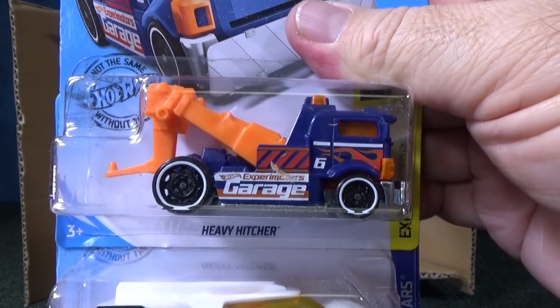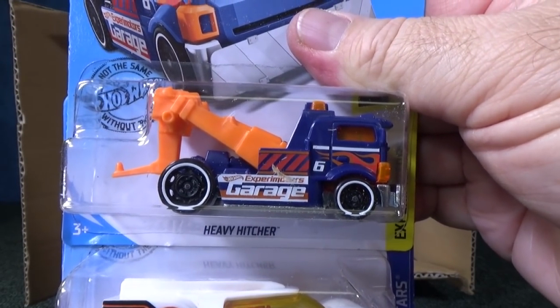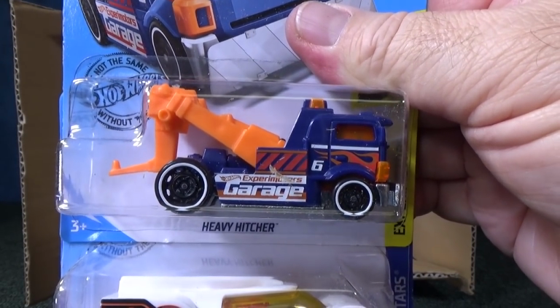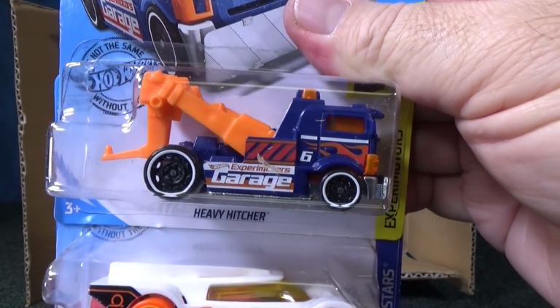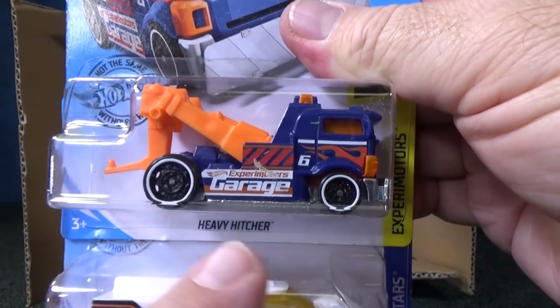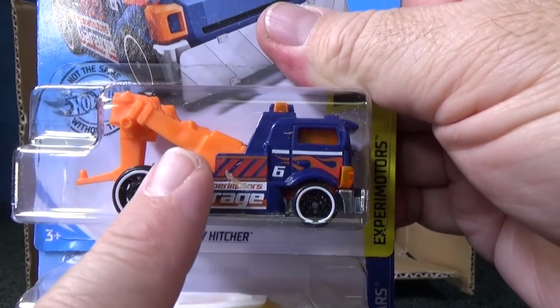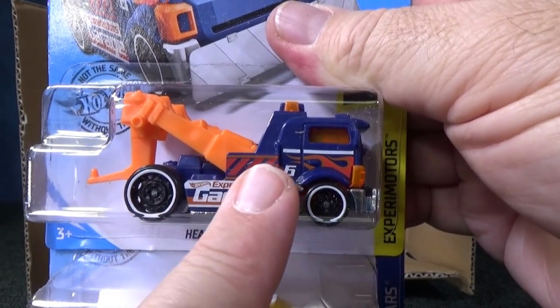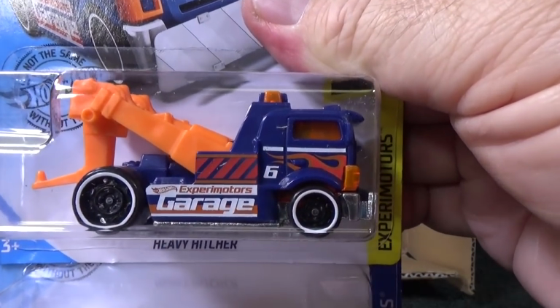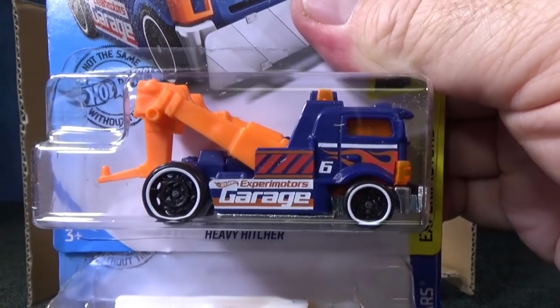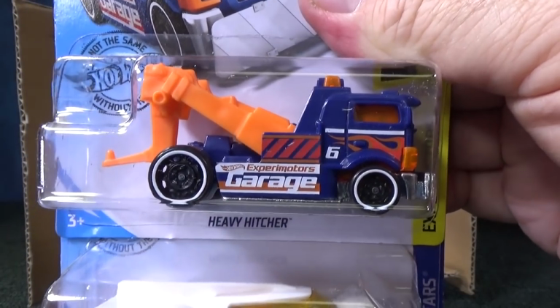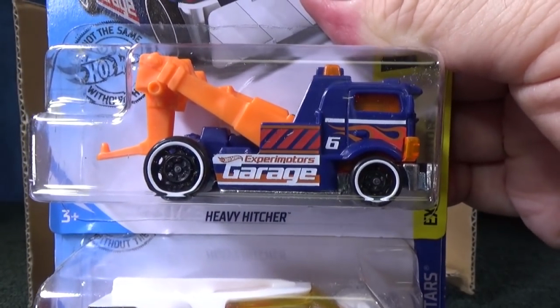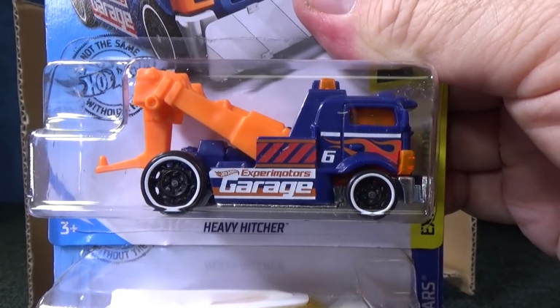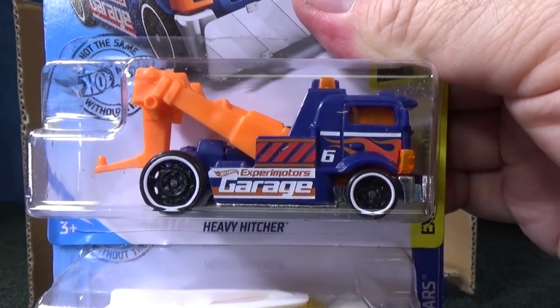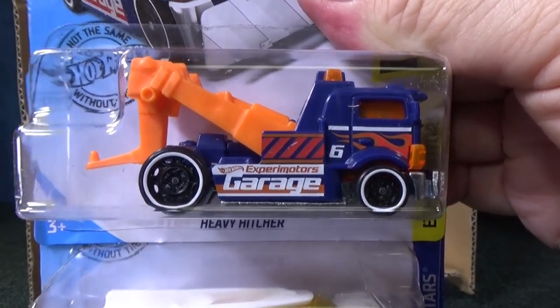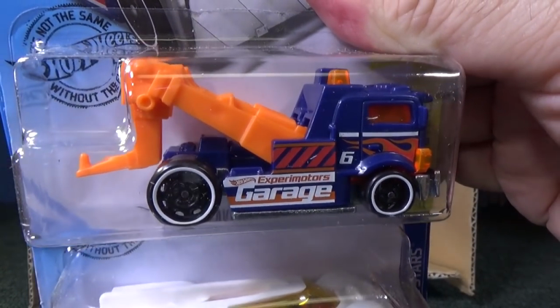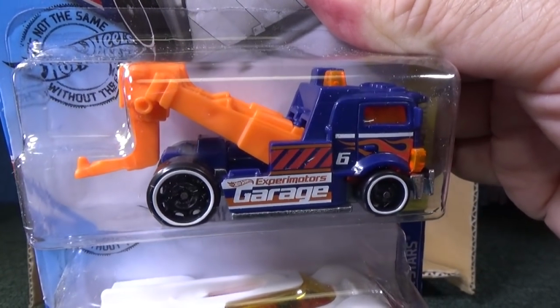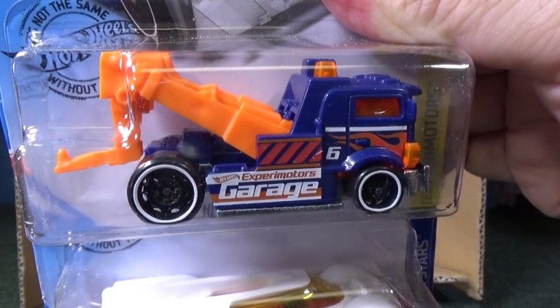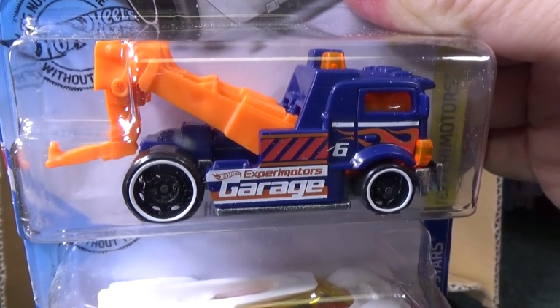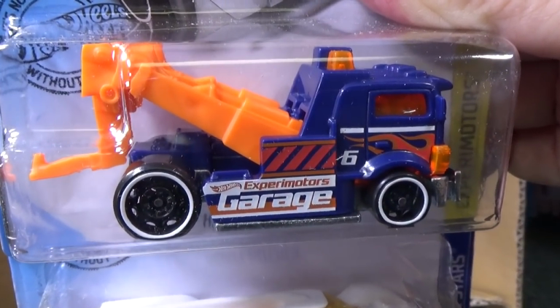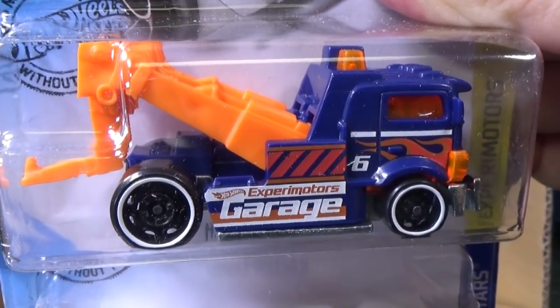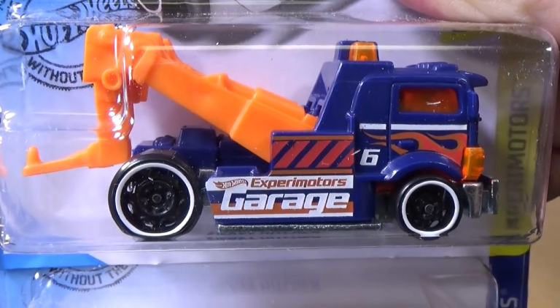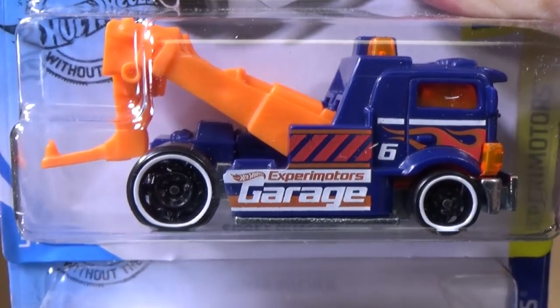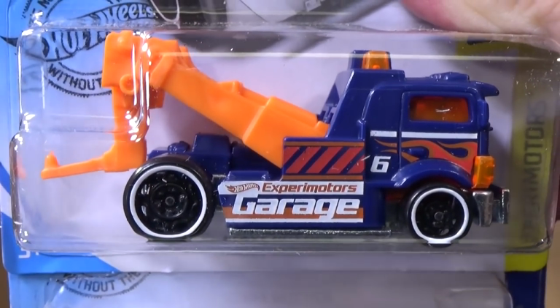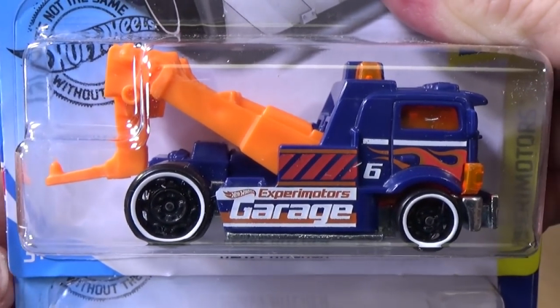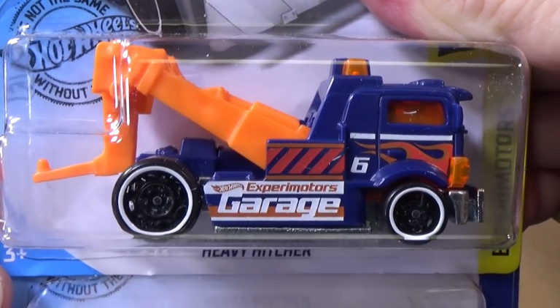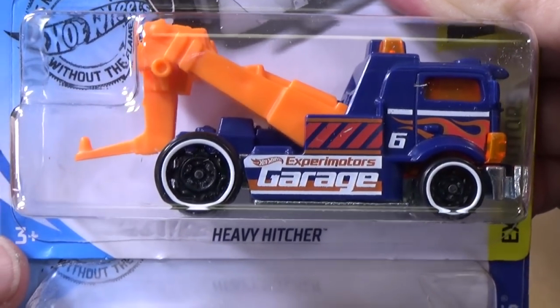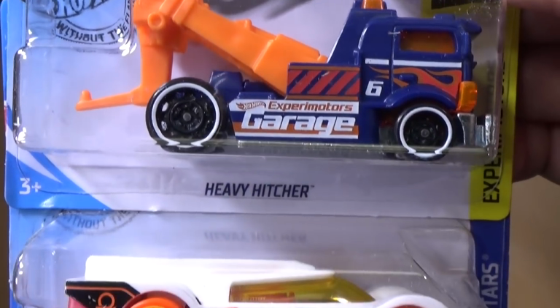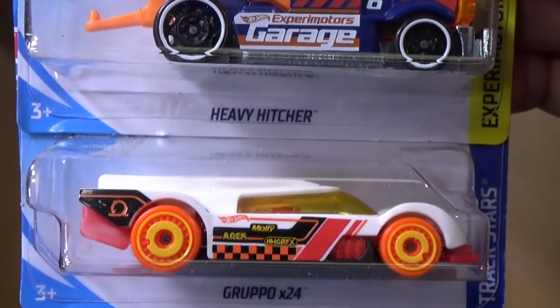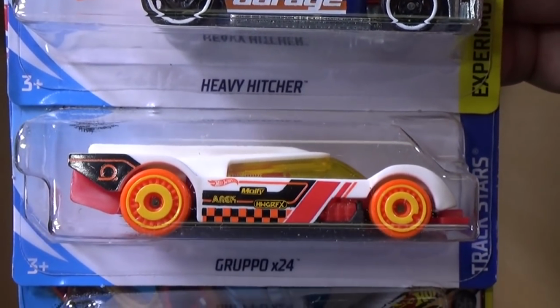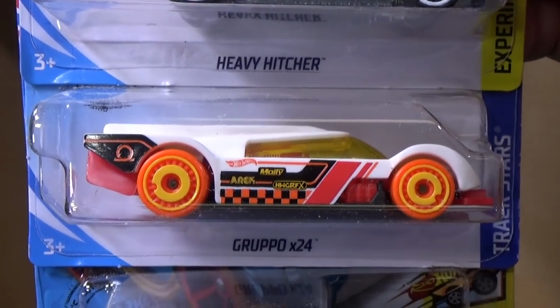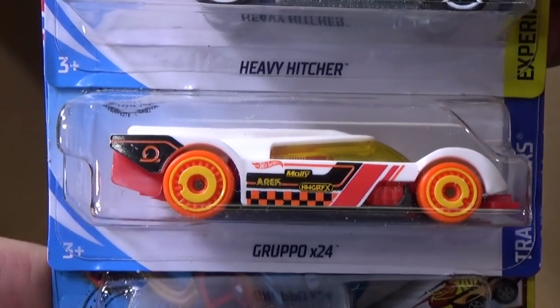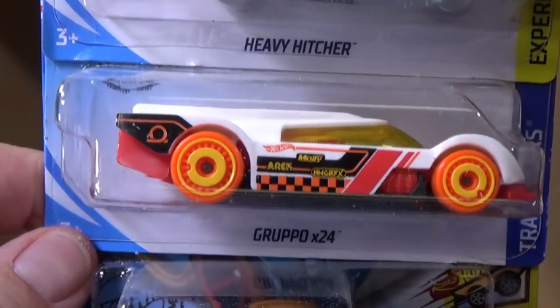Here you have Heavy Hitcher — a fantasy tow truck model from Hot Wheels. Grupo X24.